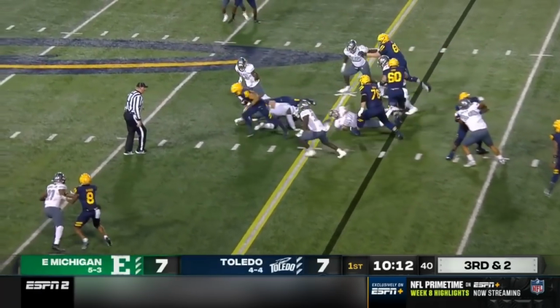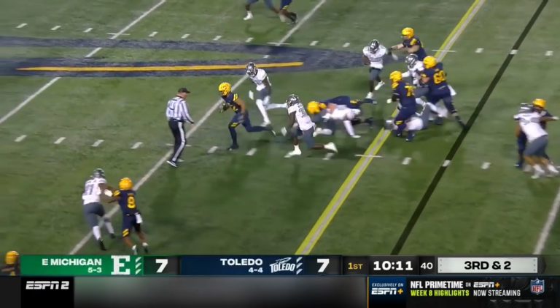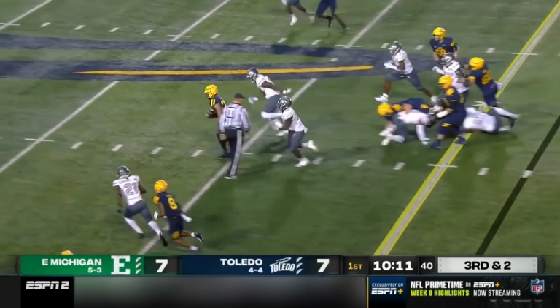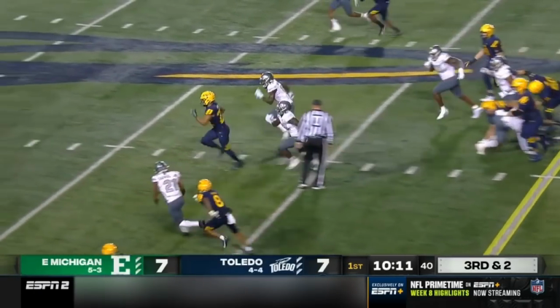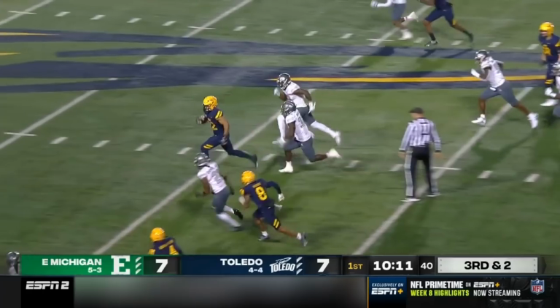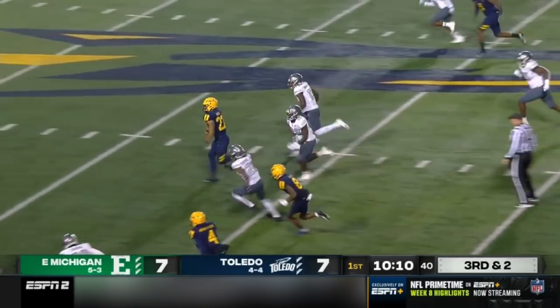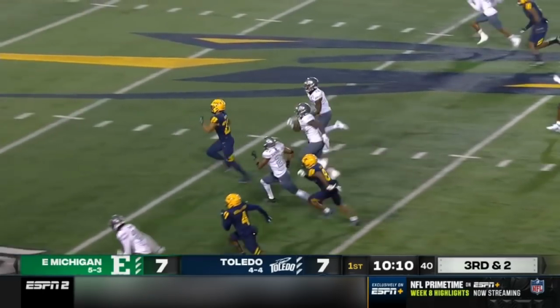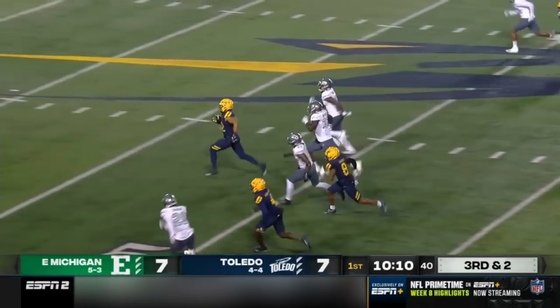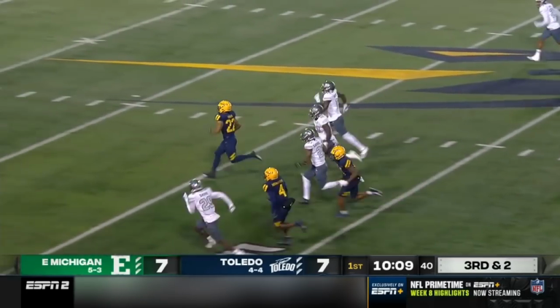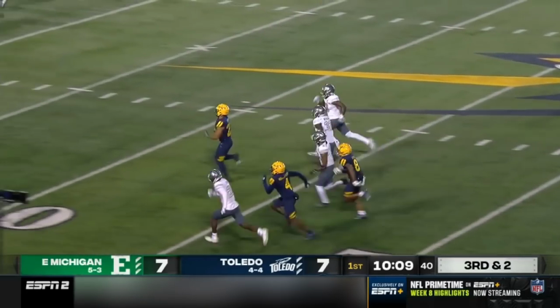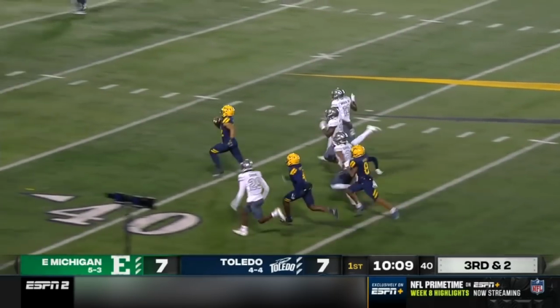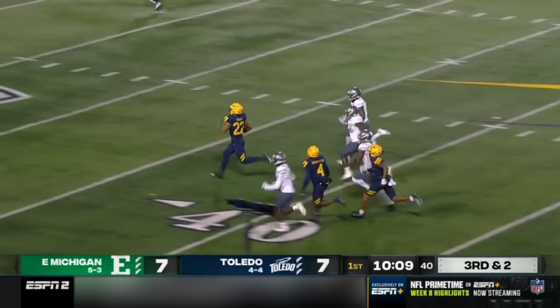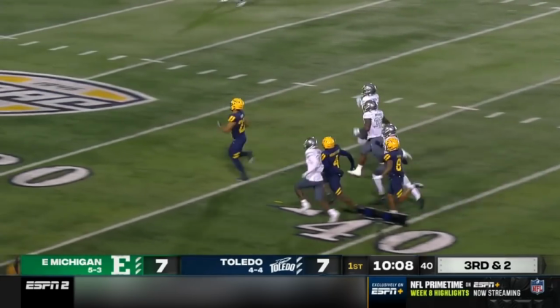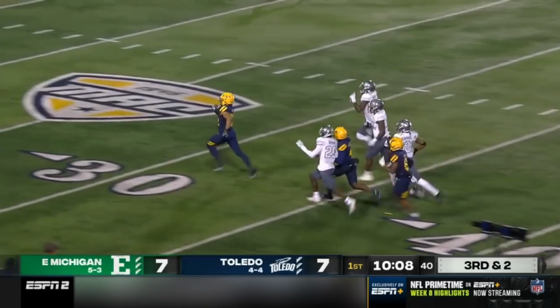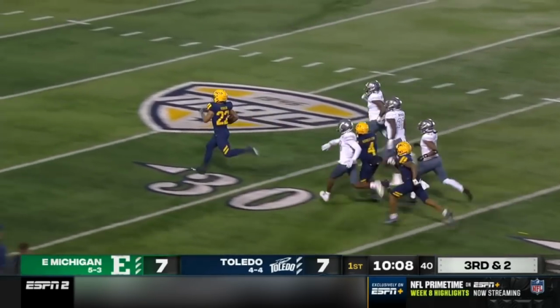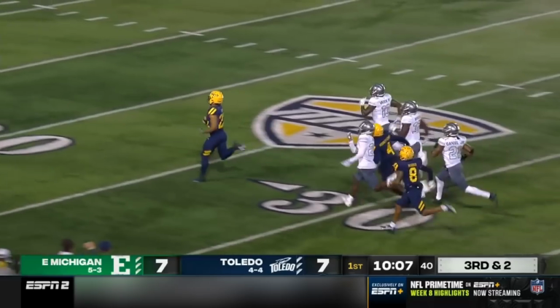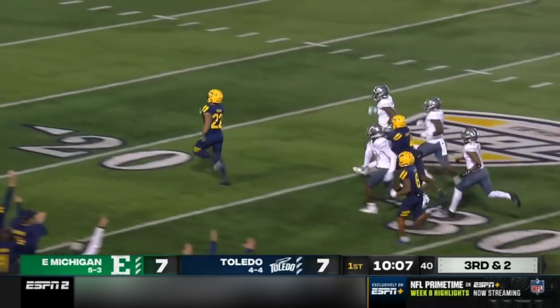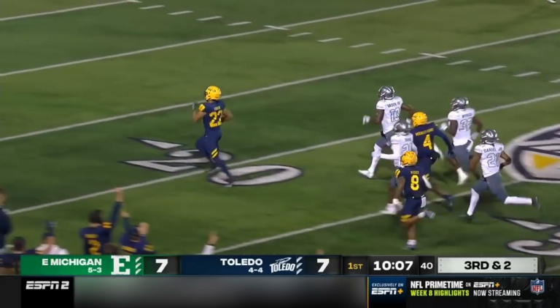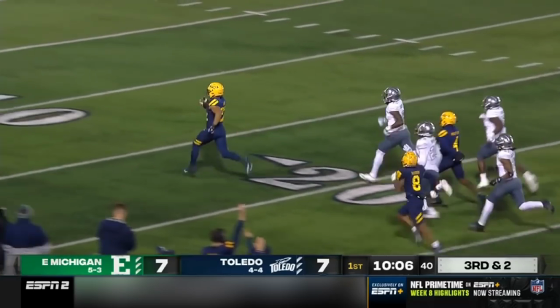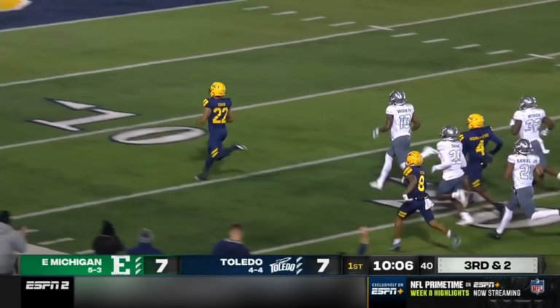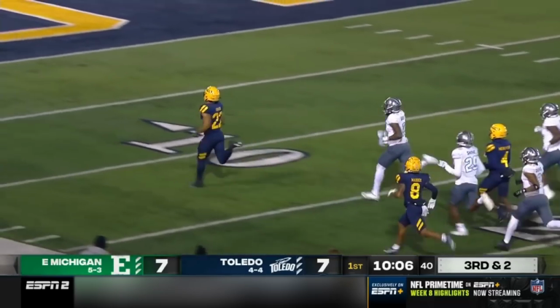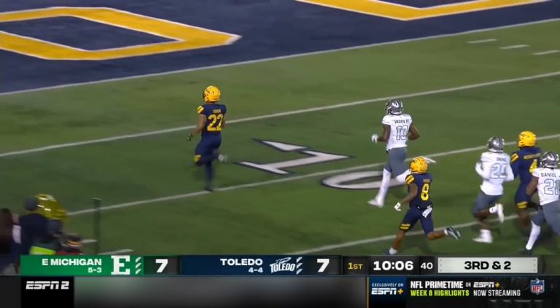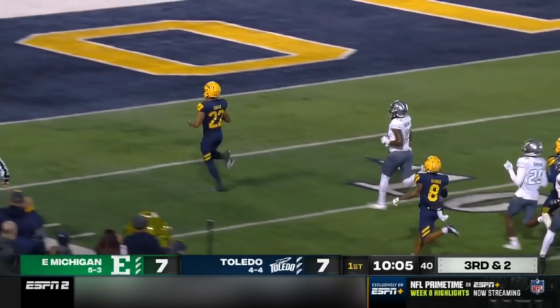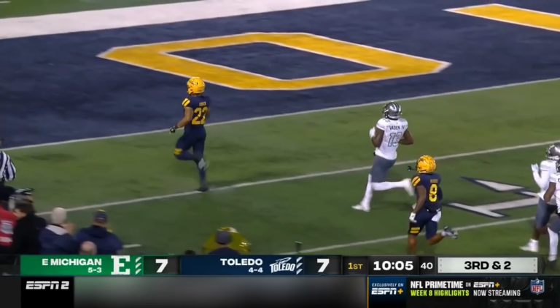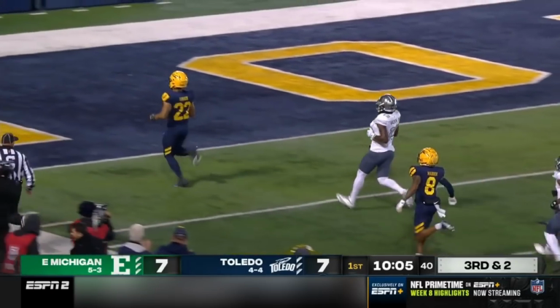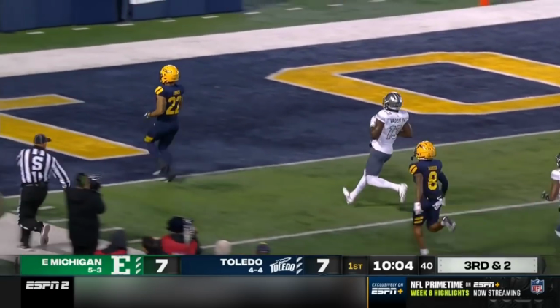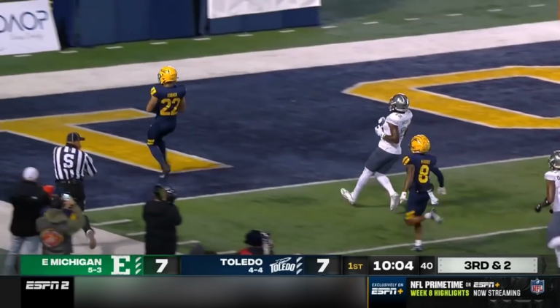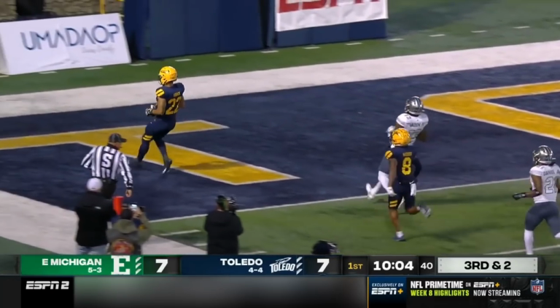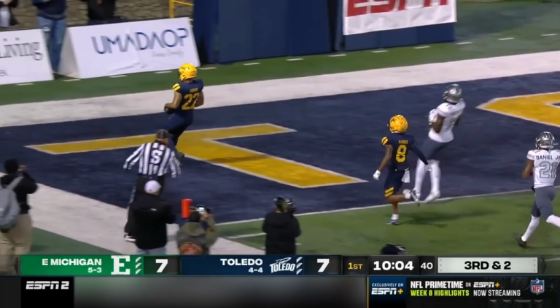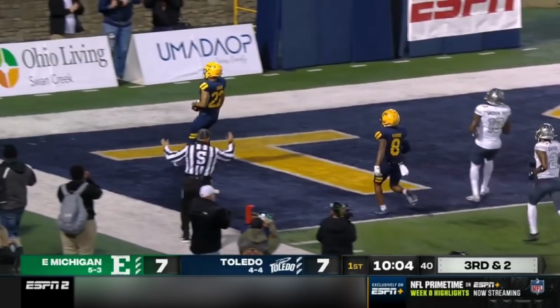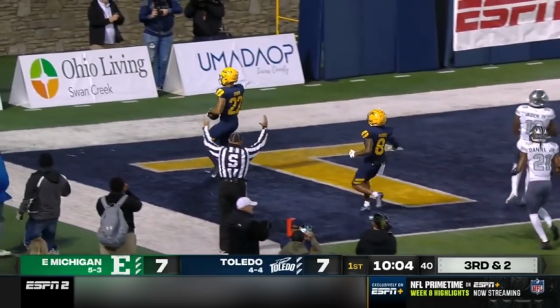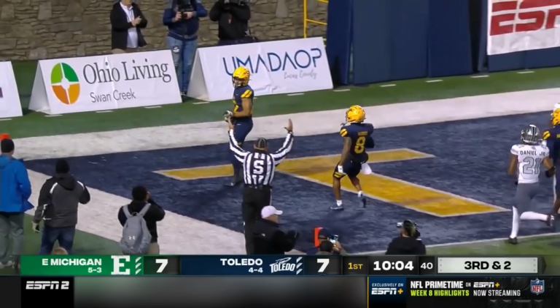On third down, they go to the ground. Bryant. Kobach breaks free. No one's going to catch him. See ya. Touchdown, Toledo.